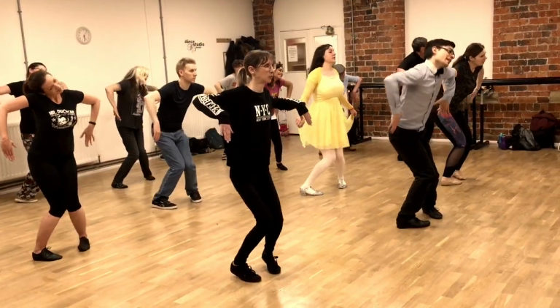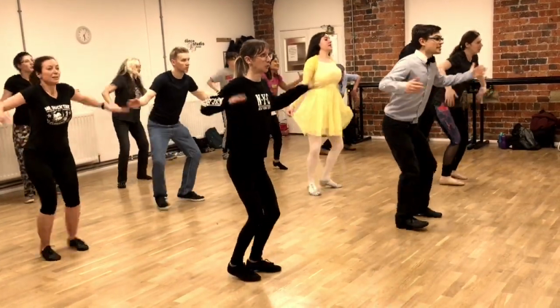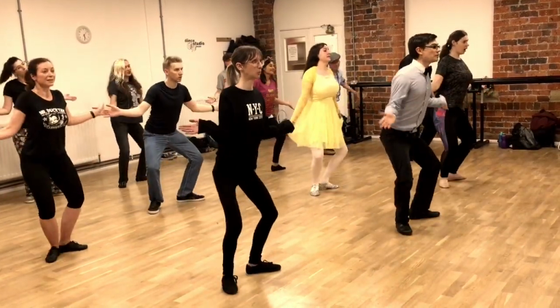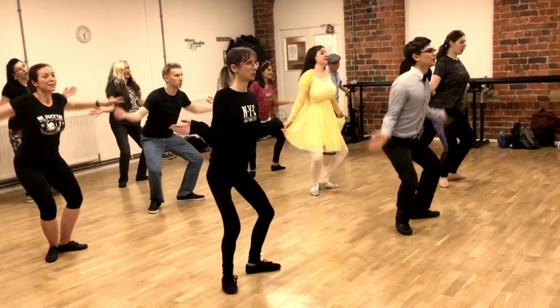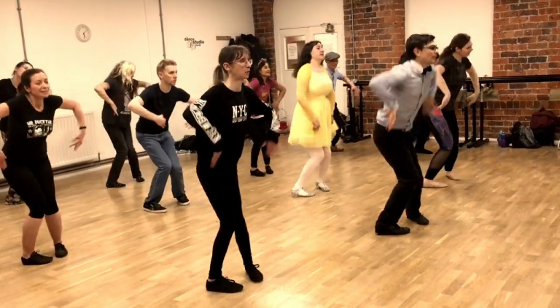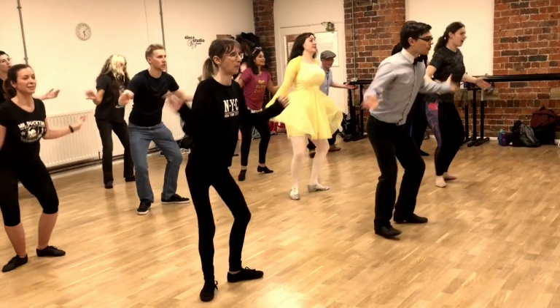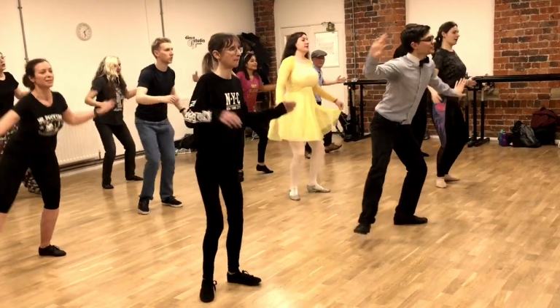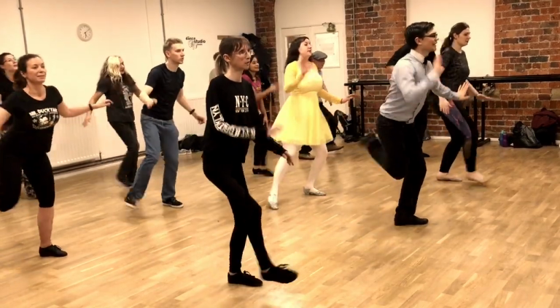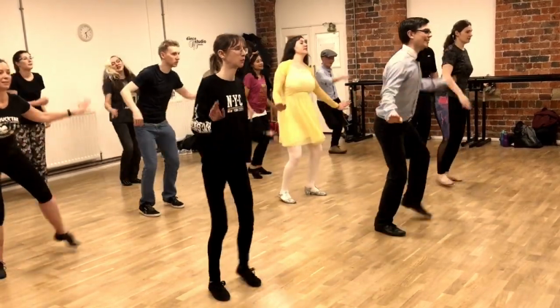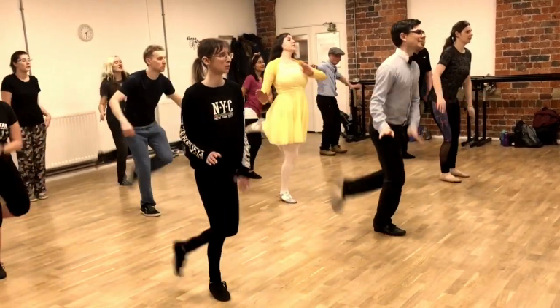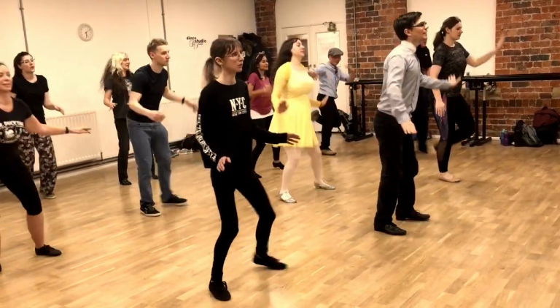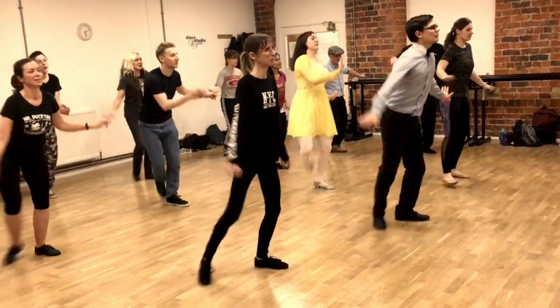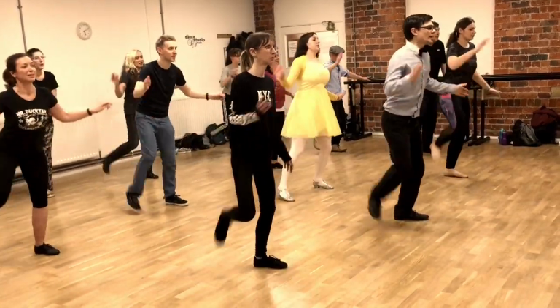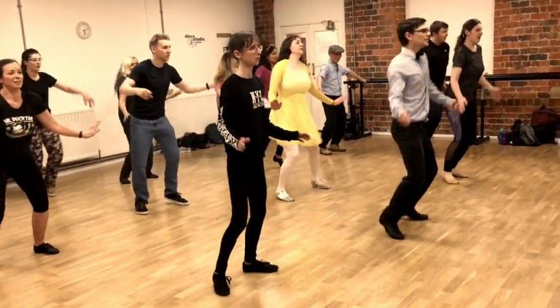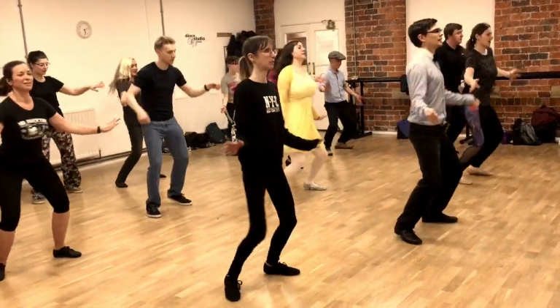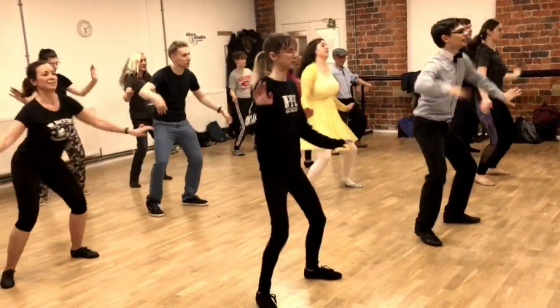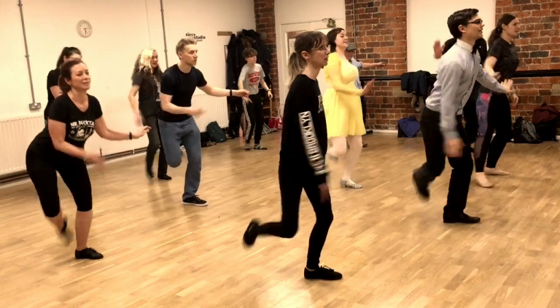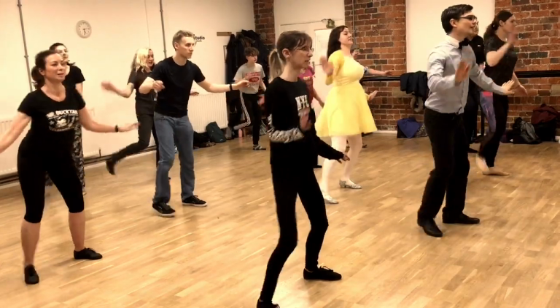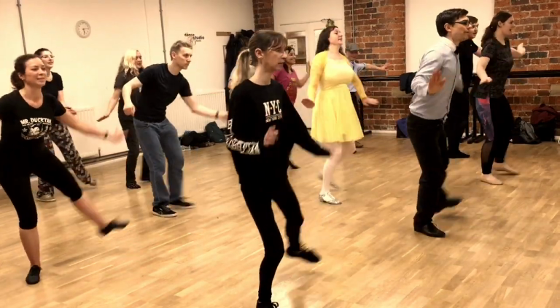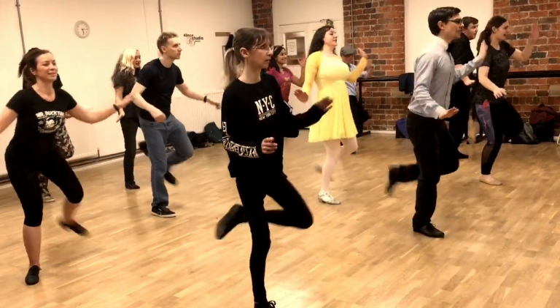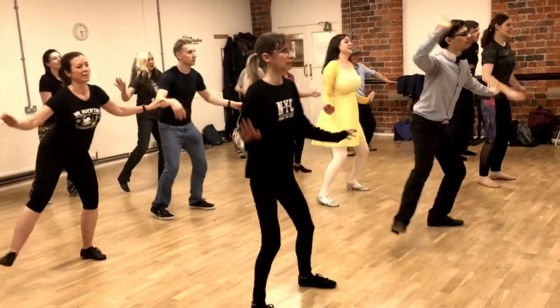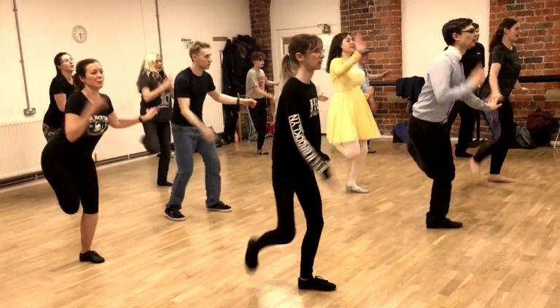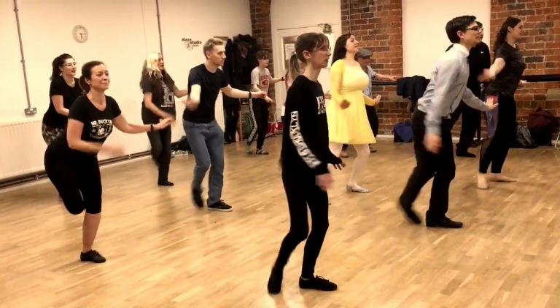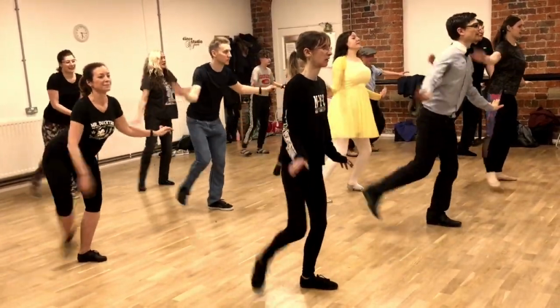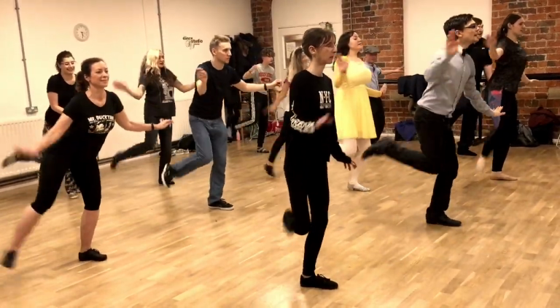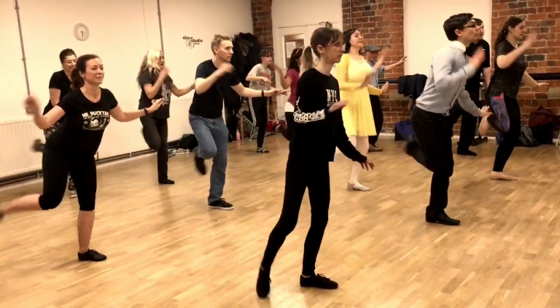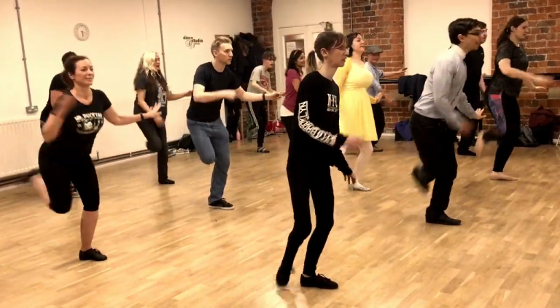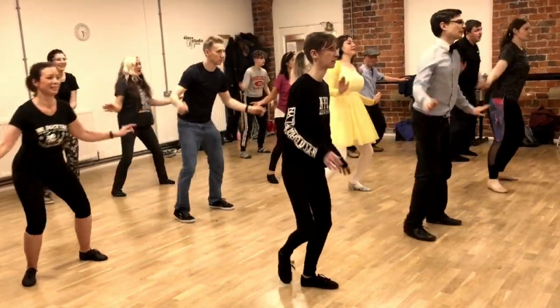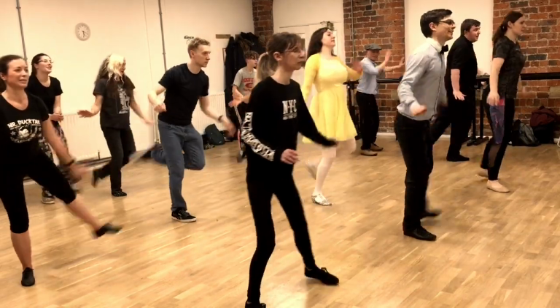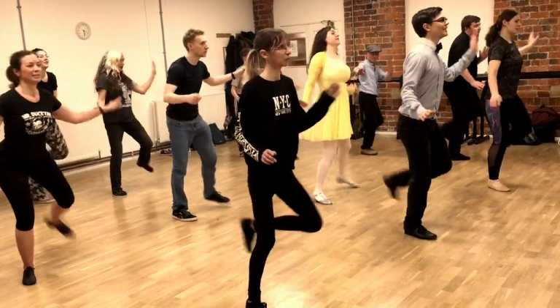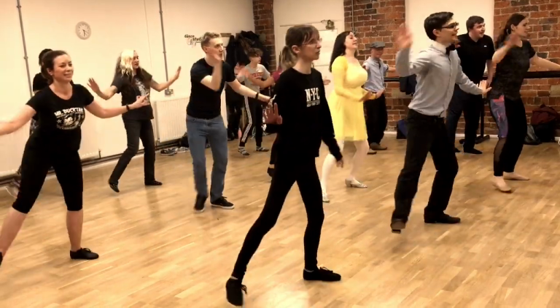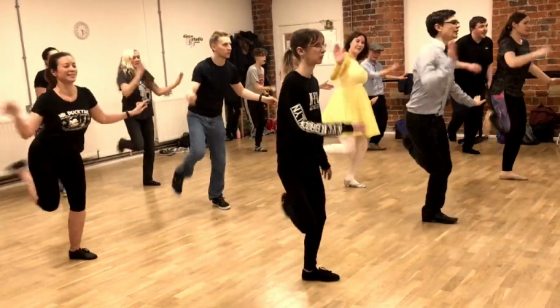And slow. Quick, quick, sweep the leg behind. Tap. Forwards. Full windmill. Keep going. And one, three. Take it forwards.